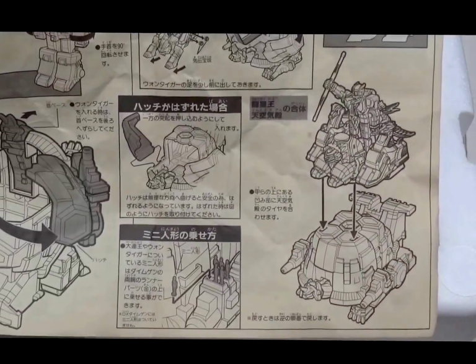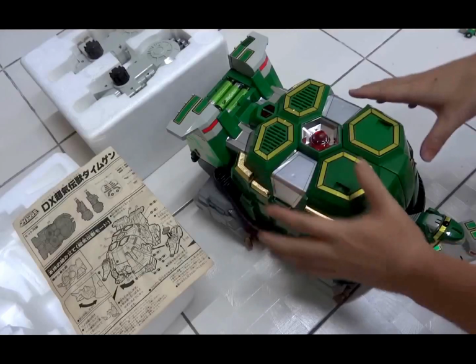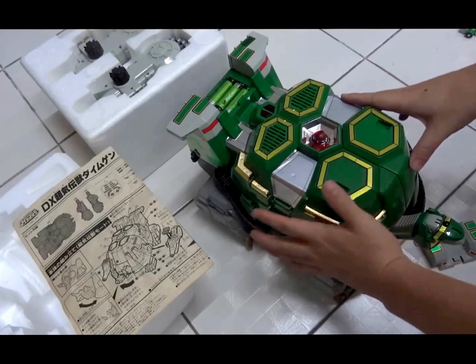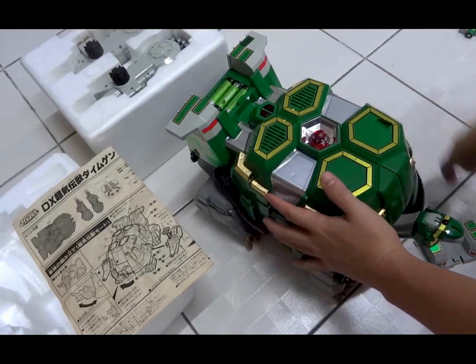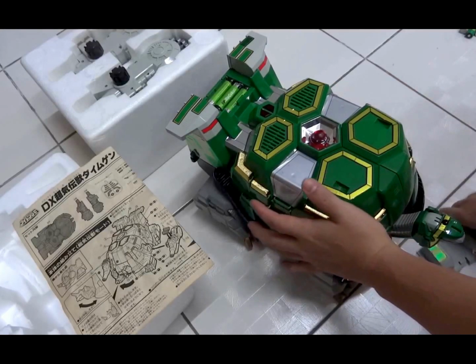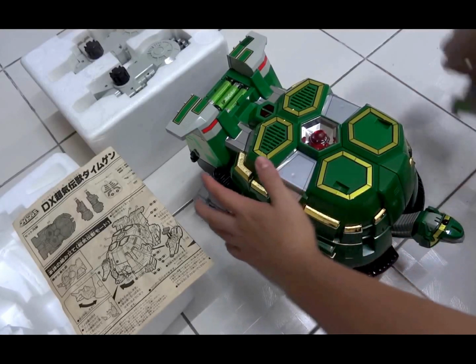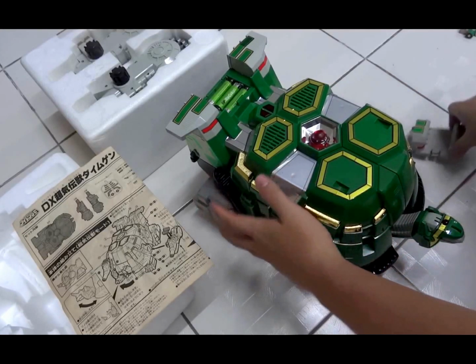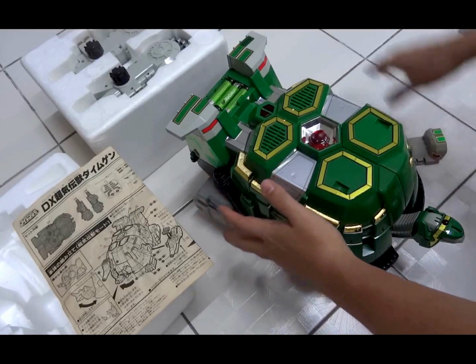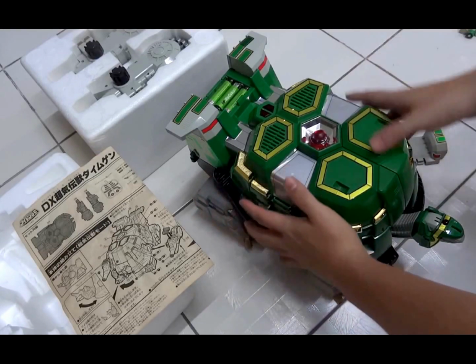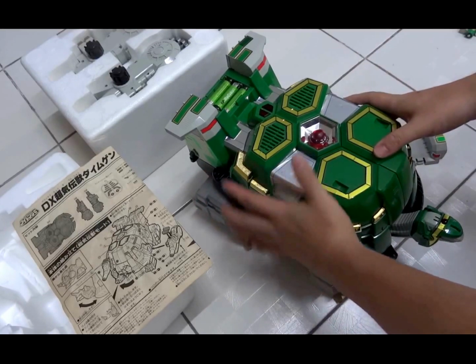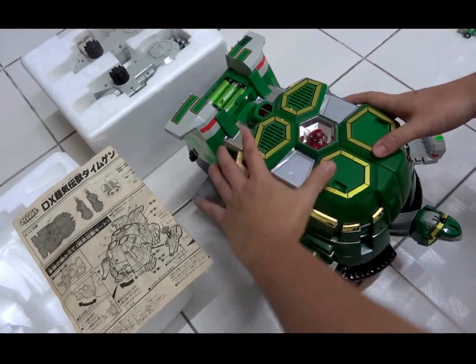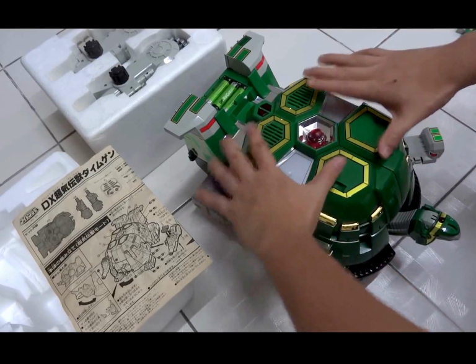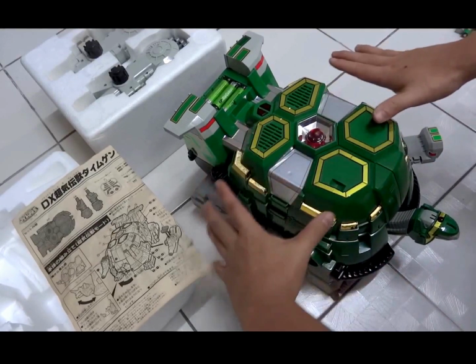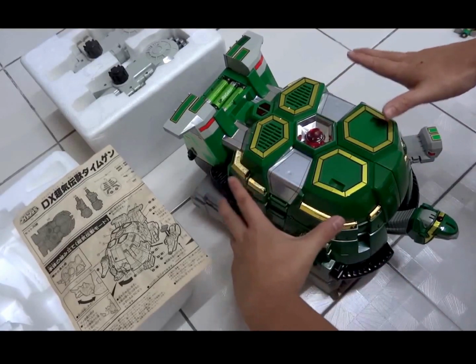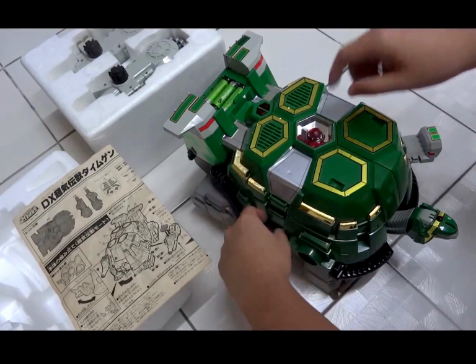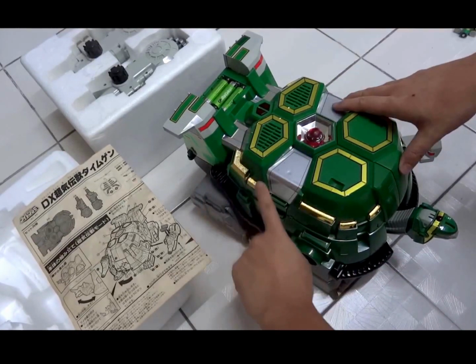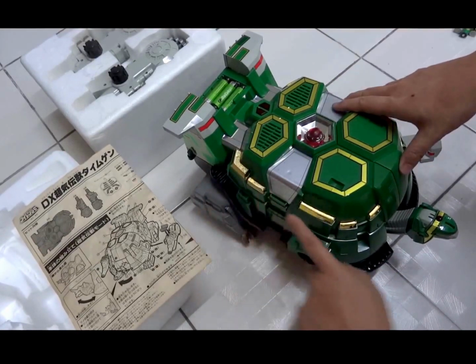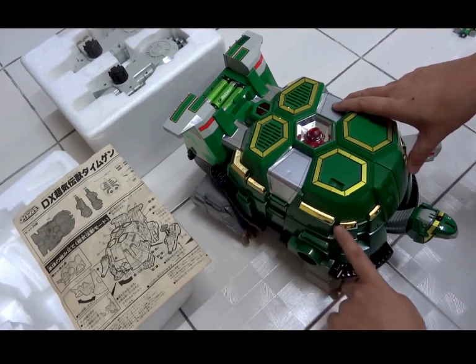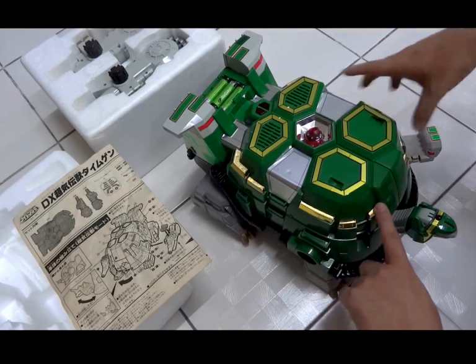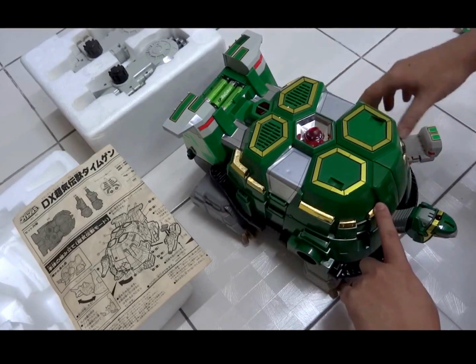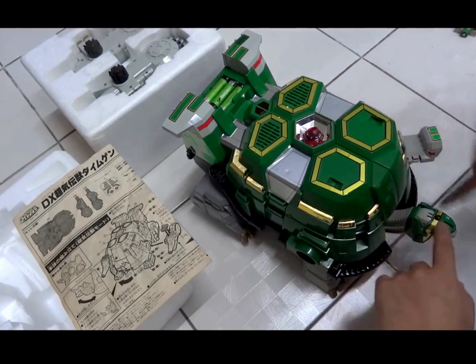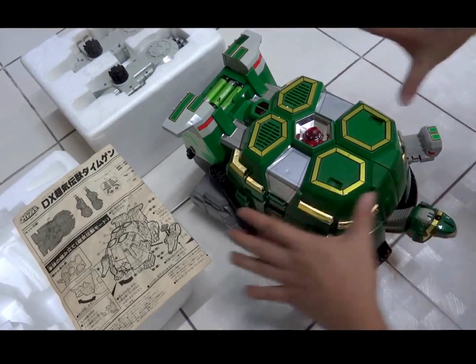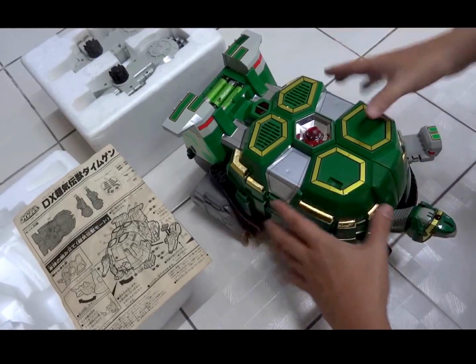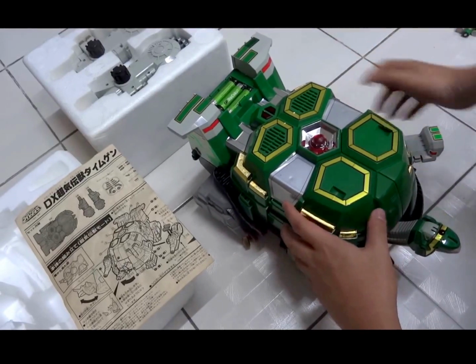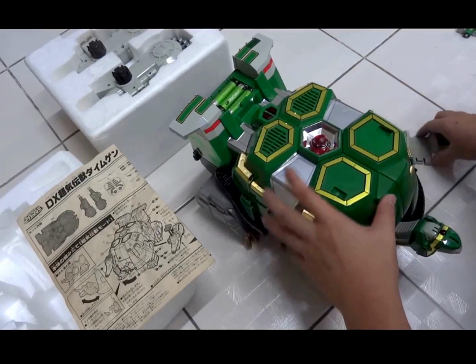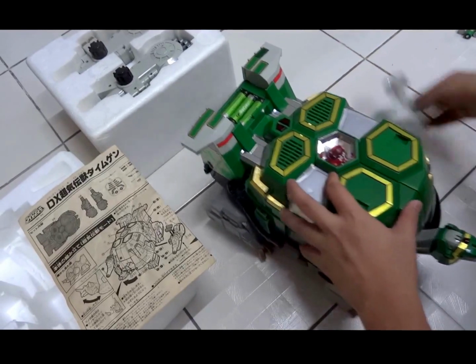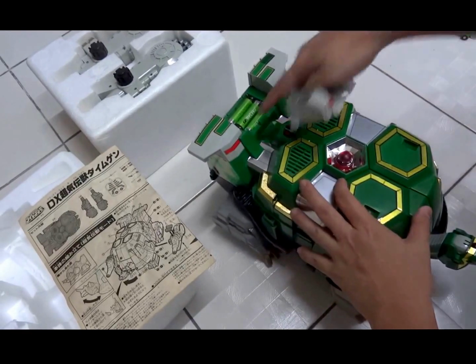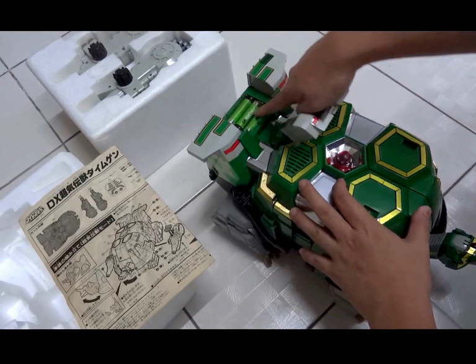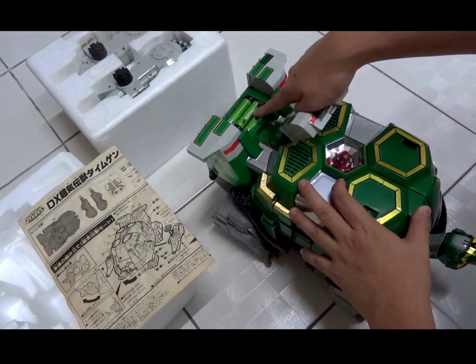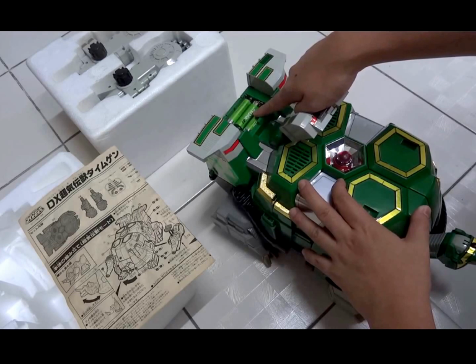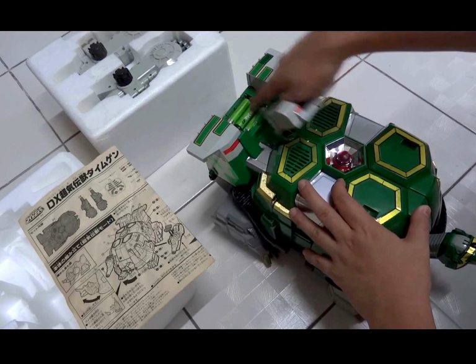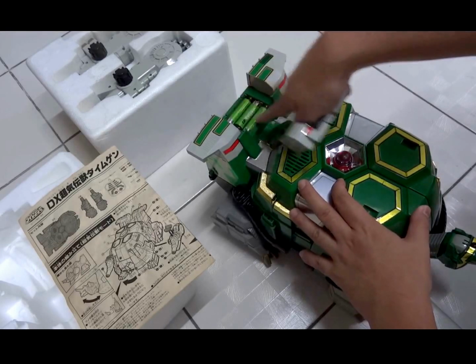The rear side of the instruction manual shows how to load the different zords and how the Sentai robots would sit on top of Tor the Shuttlezord. Here is what the Japan version looks like when all the stickers and chrome pieces have been attached.